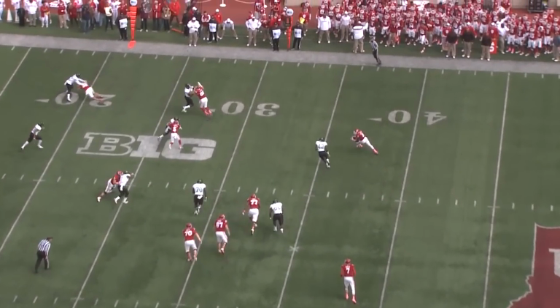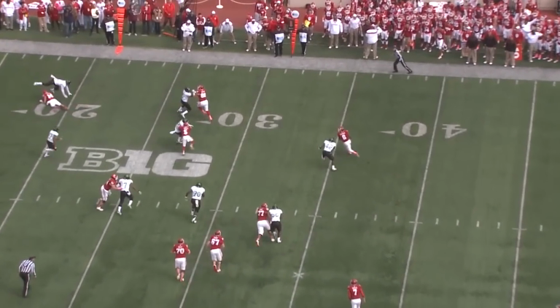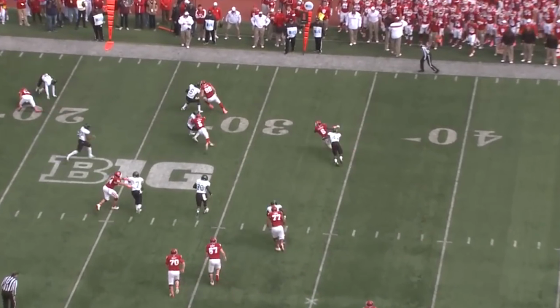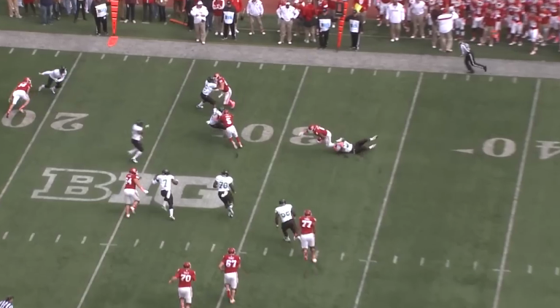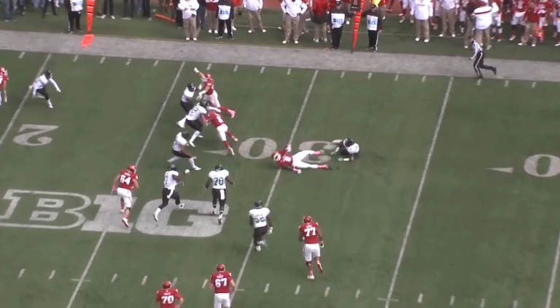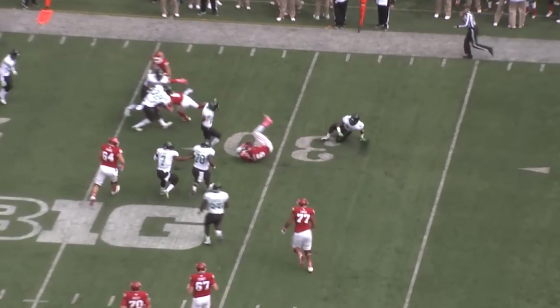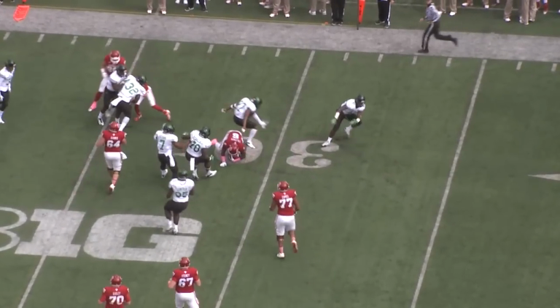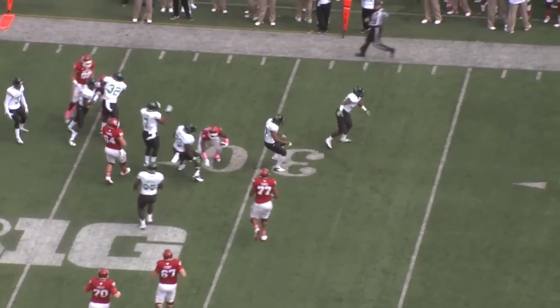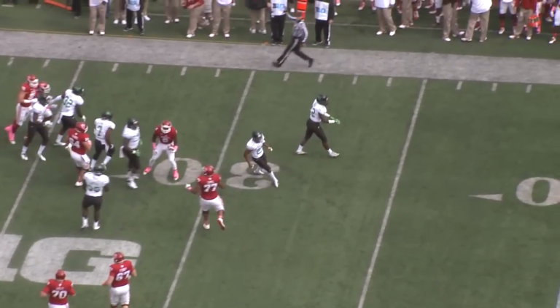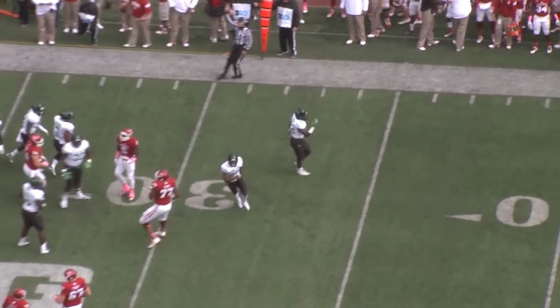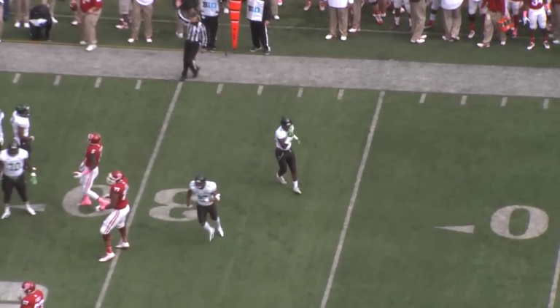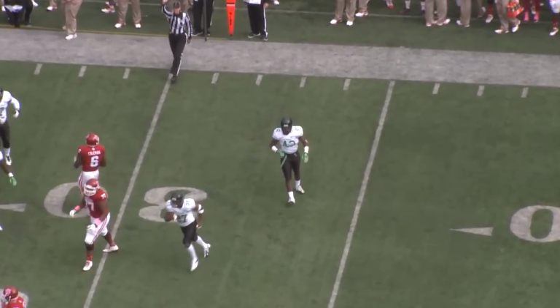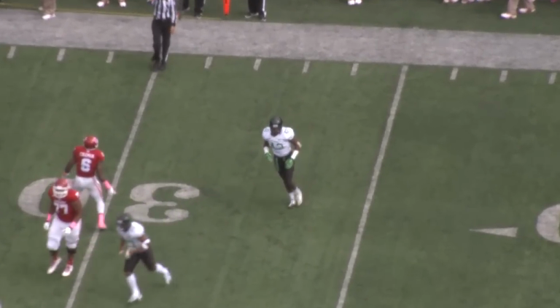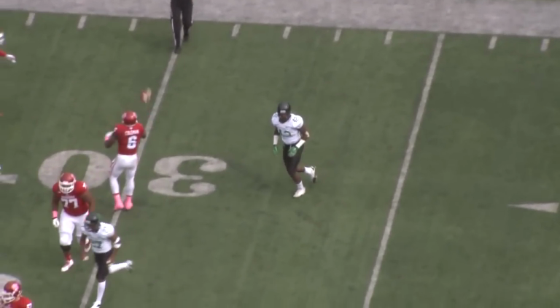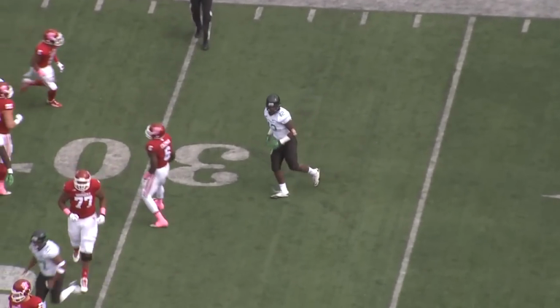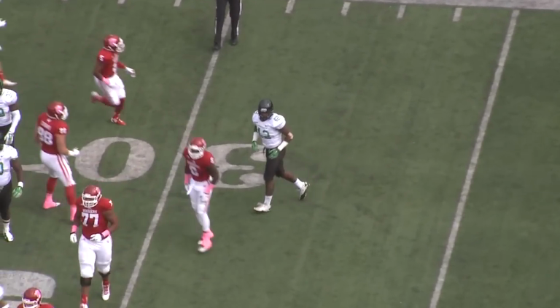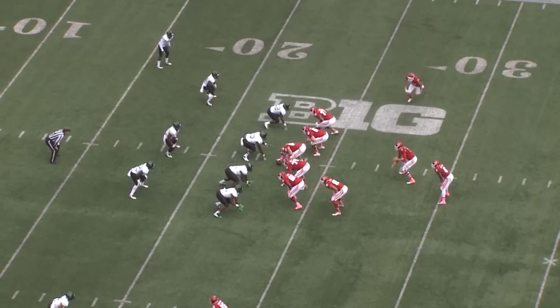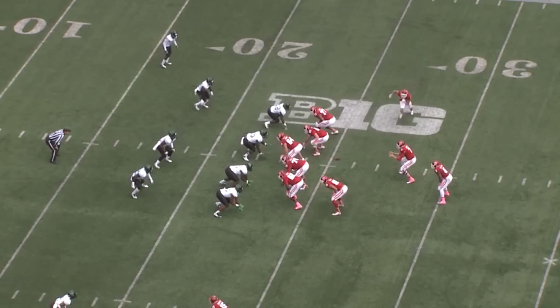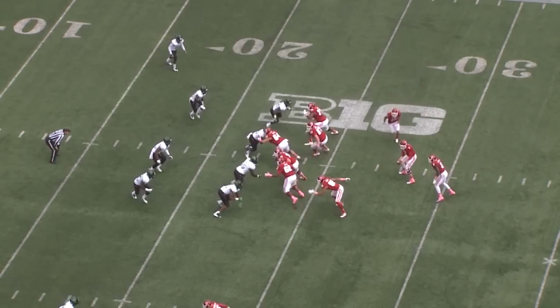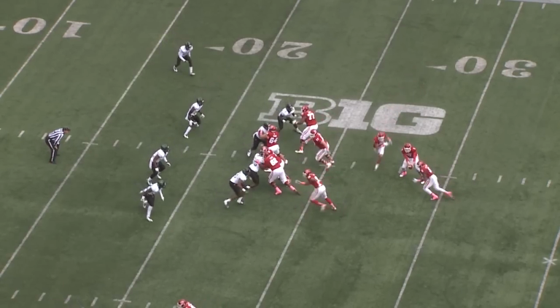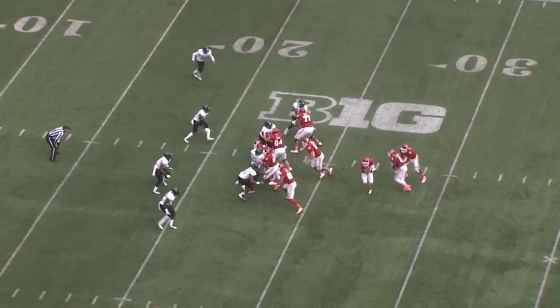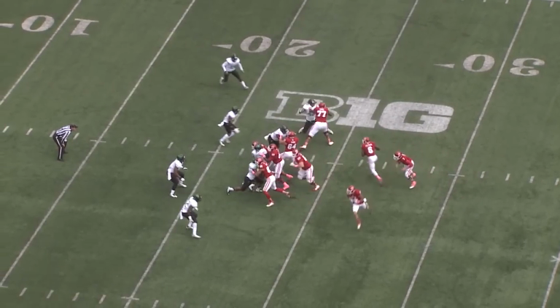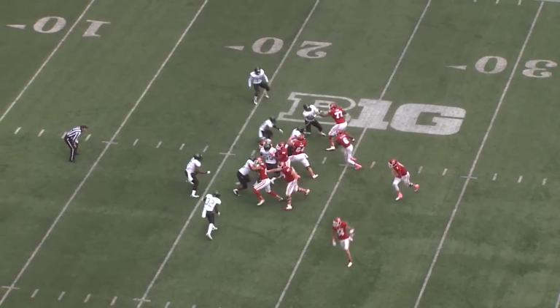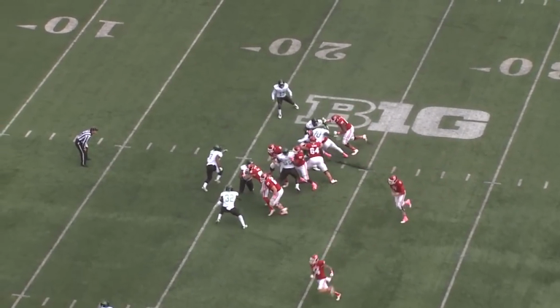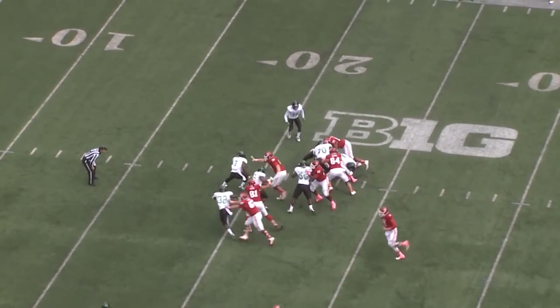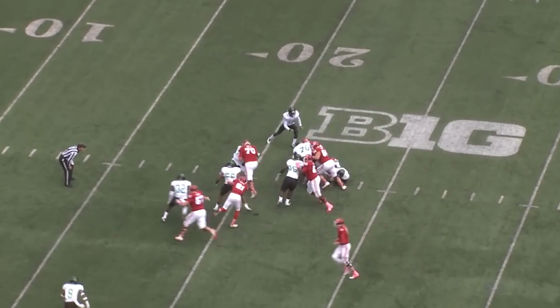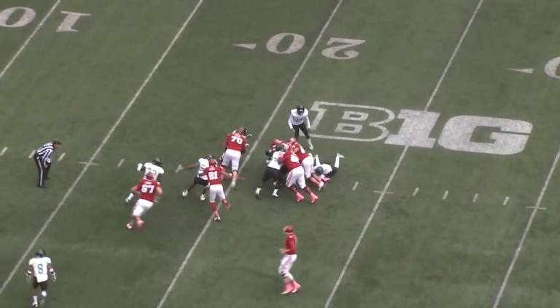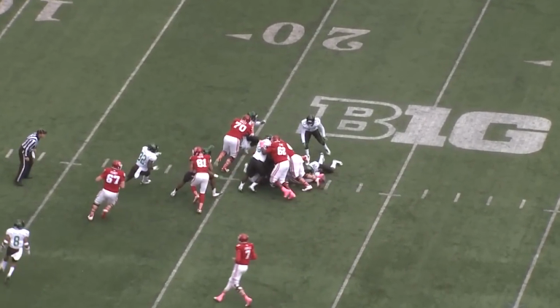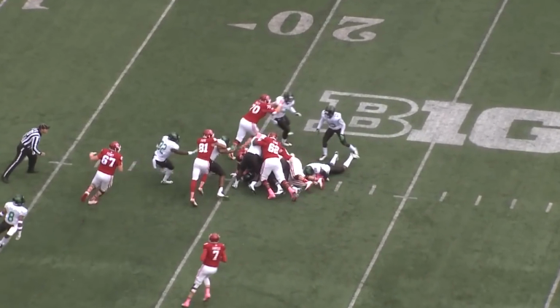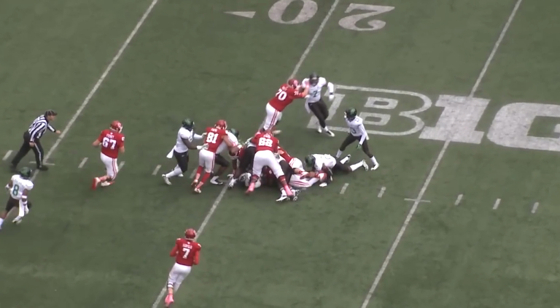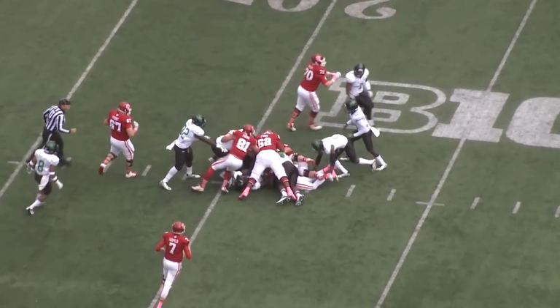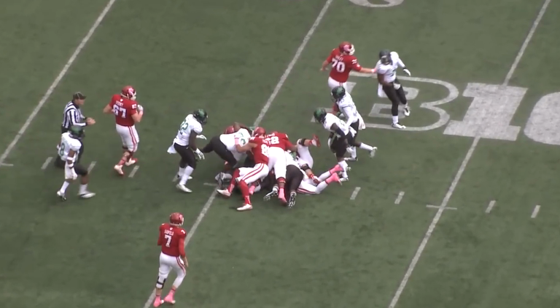Swing pass on the right flat to Coleman, tripped up at the 31-yard line. Nice play by him. Has Coleman behind him, sends a man in motion, gives it to Coleman off right guard, and there's not too much there.